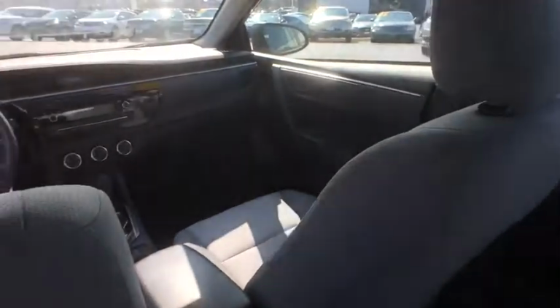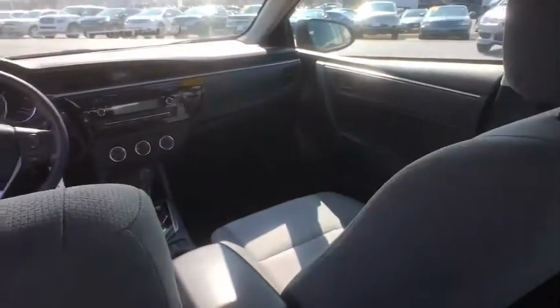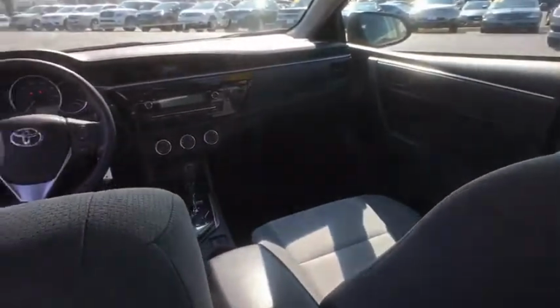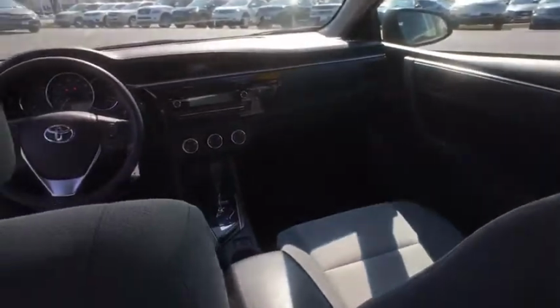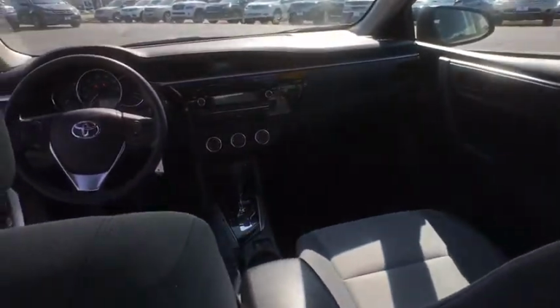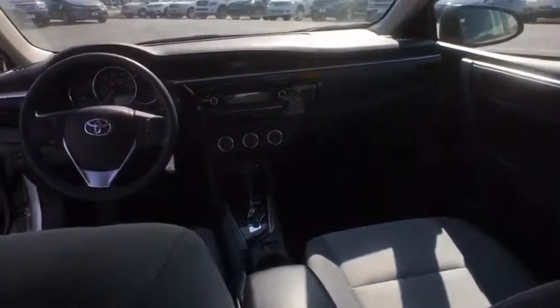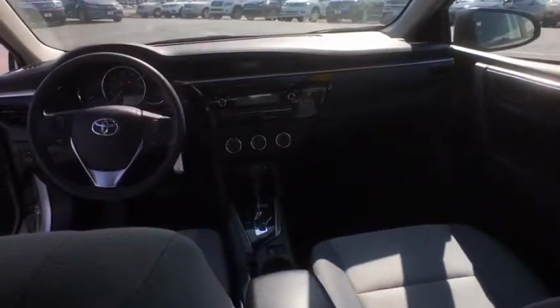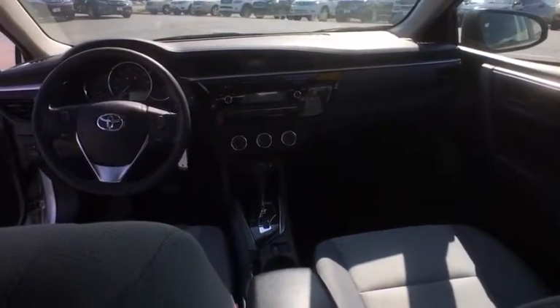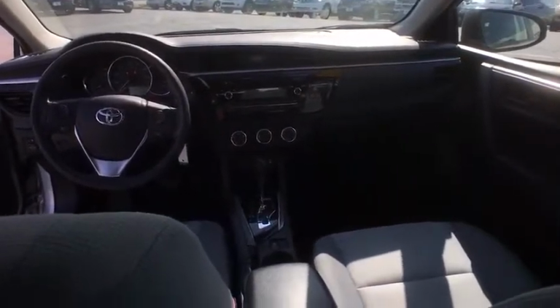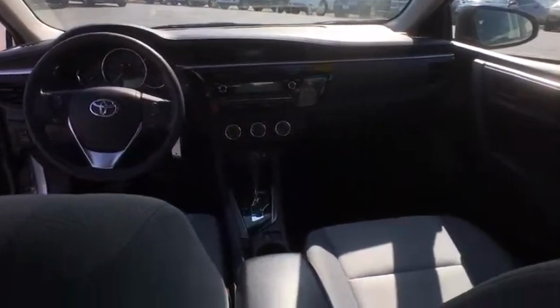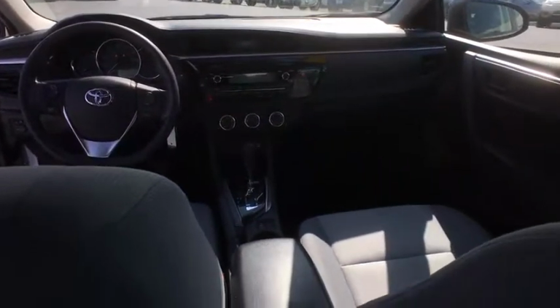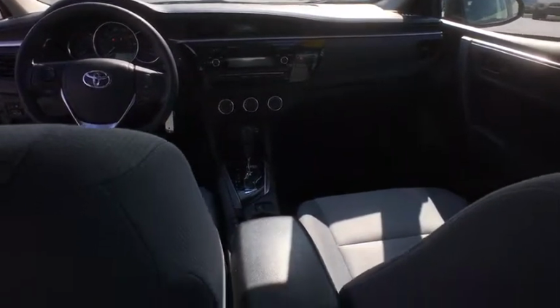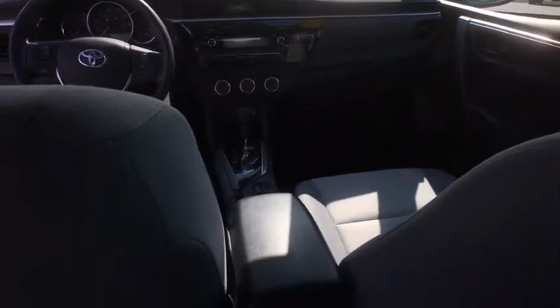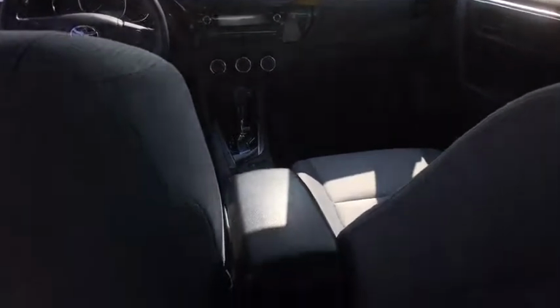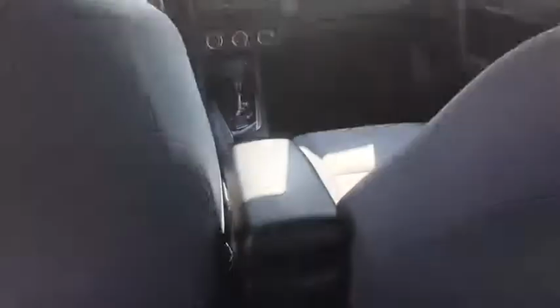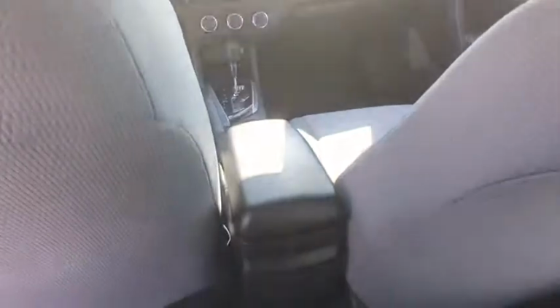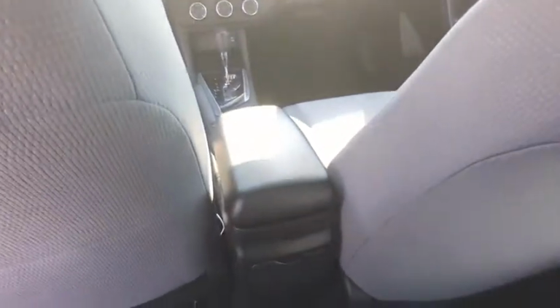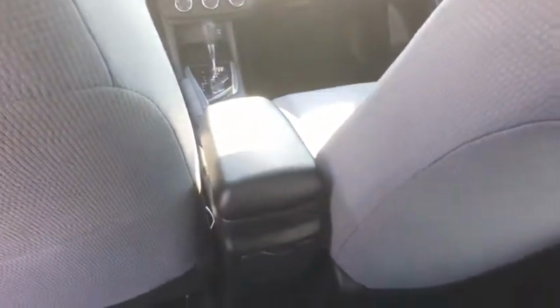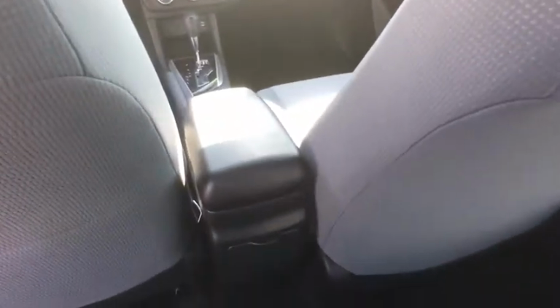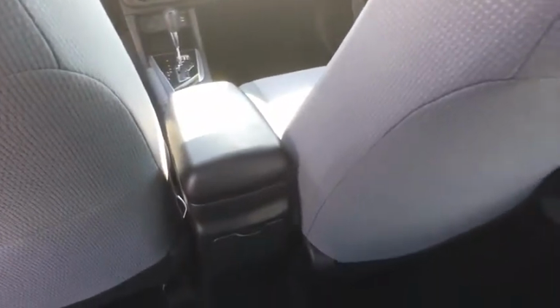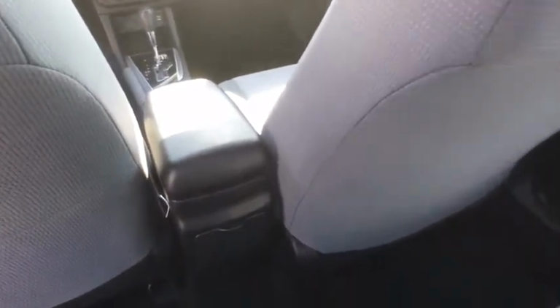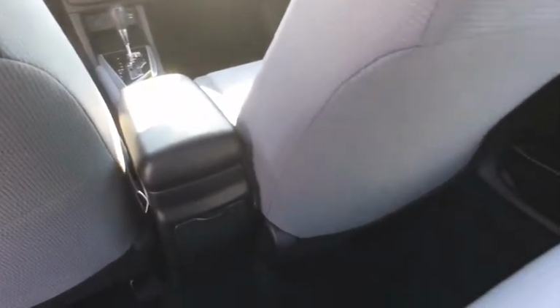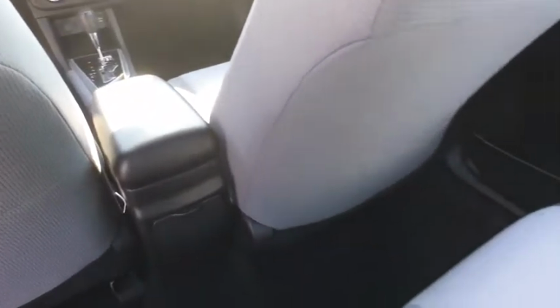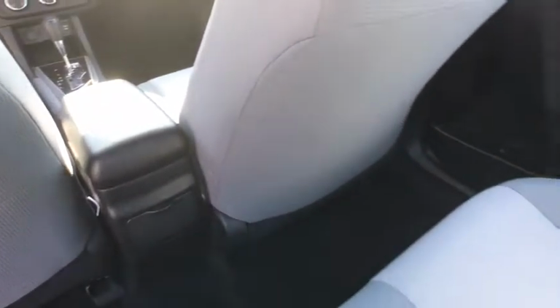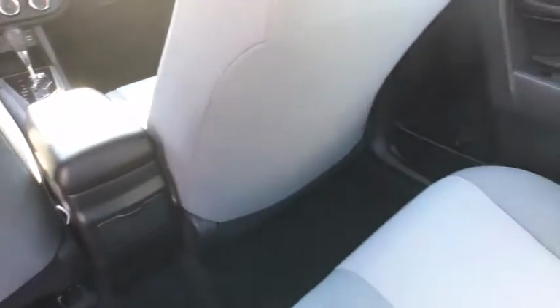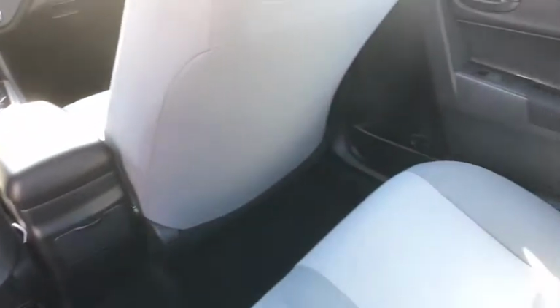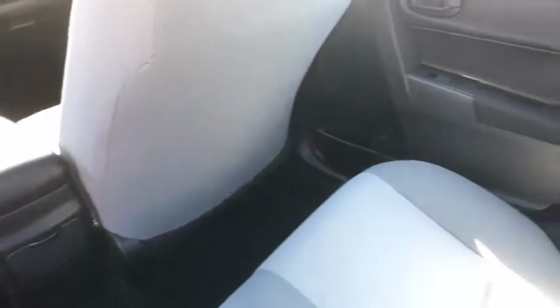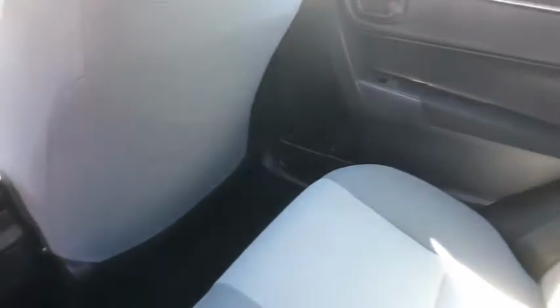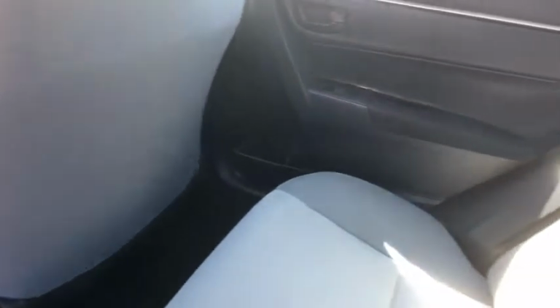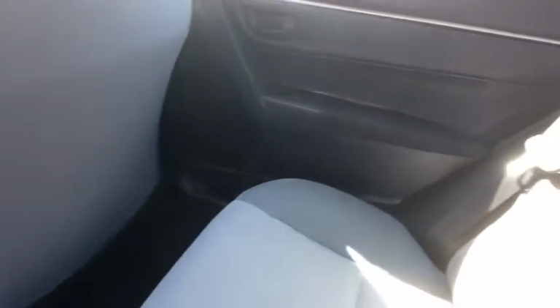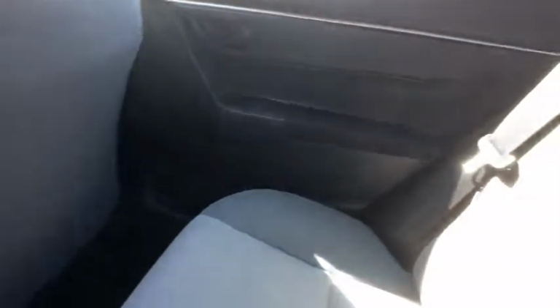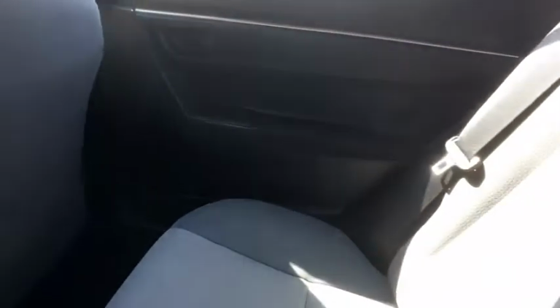Remote keyless entry, panic alarm, driver vanity mirror, front reading lamps, front bucket seats, tilt steering wheel, passenger vanity mirror, speed control.